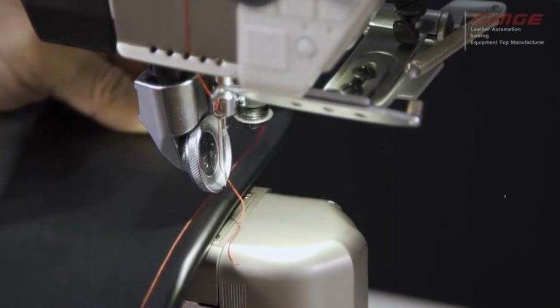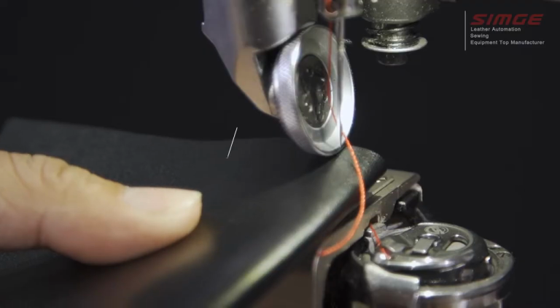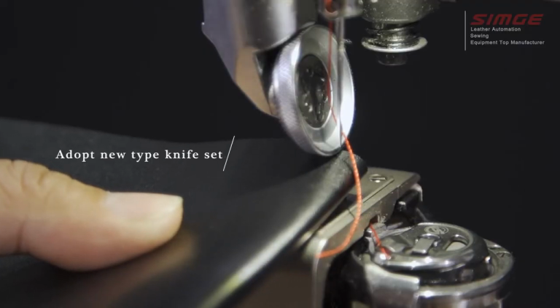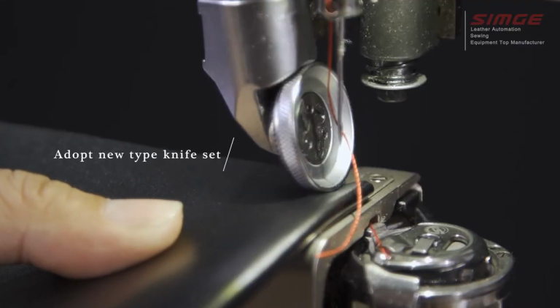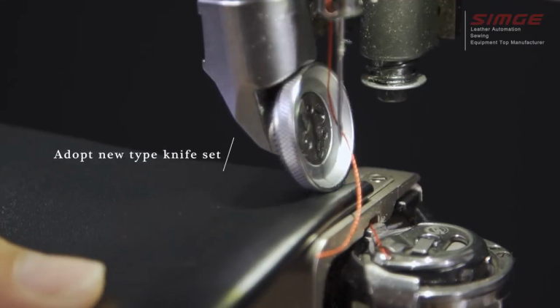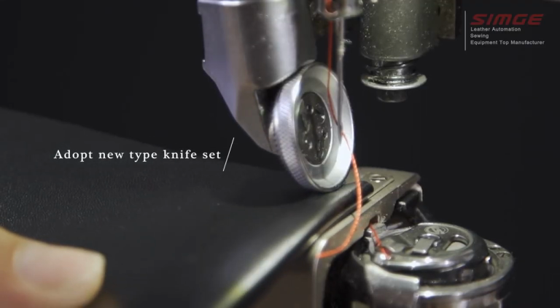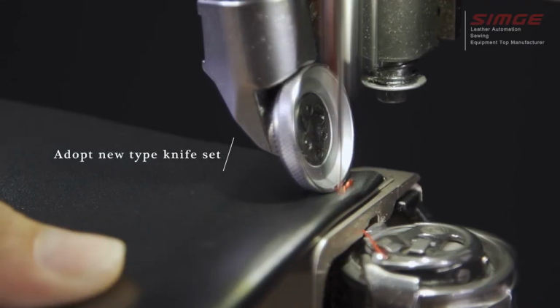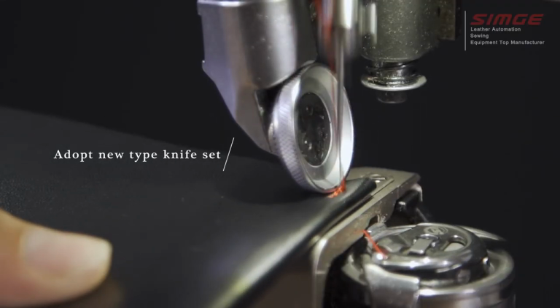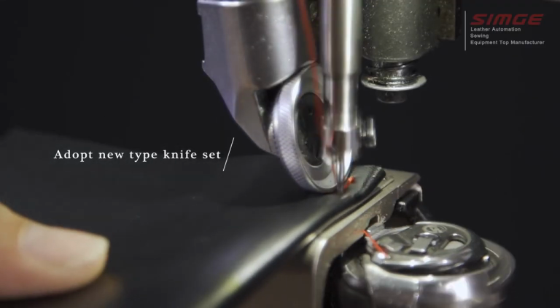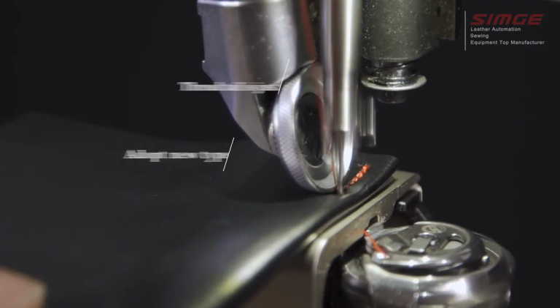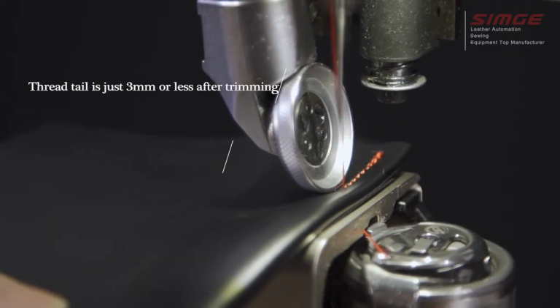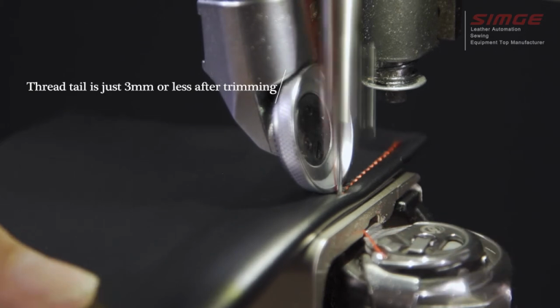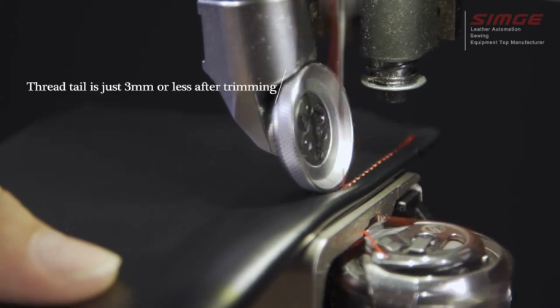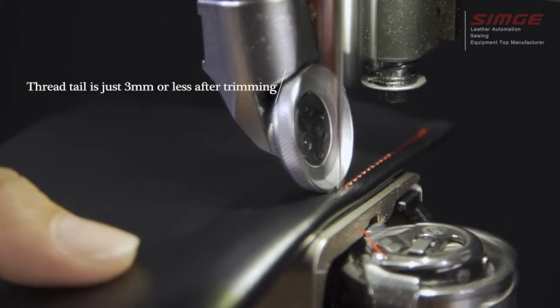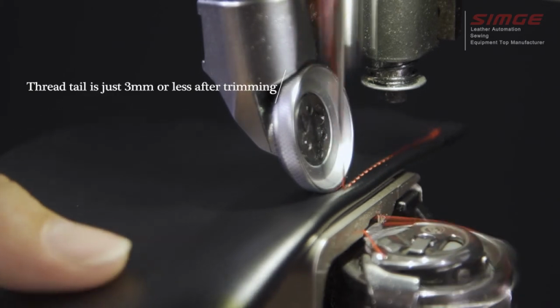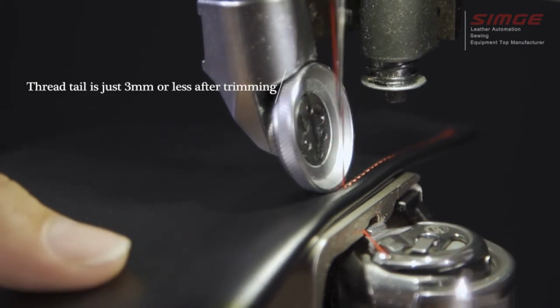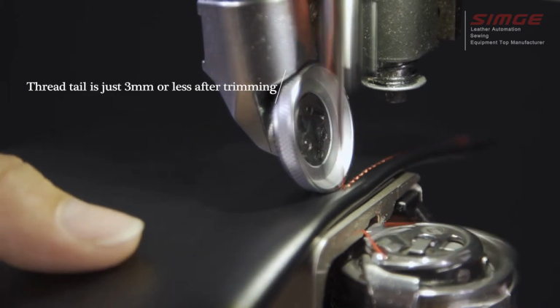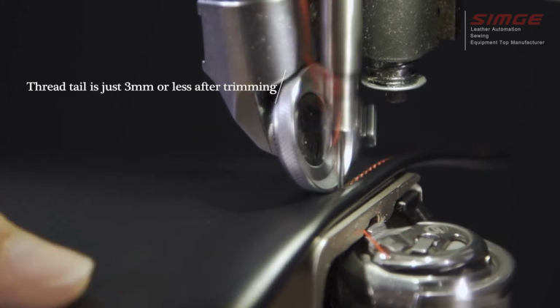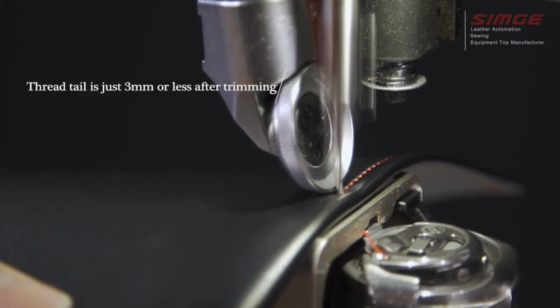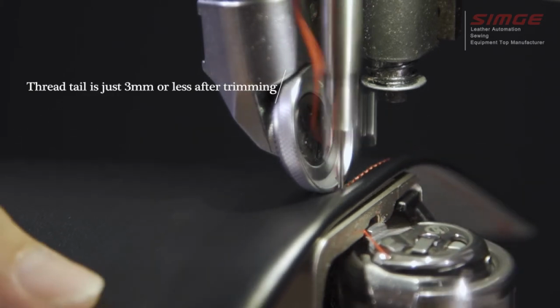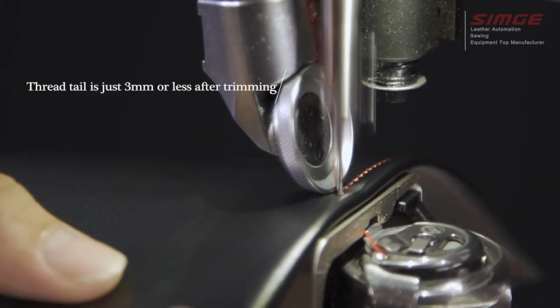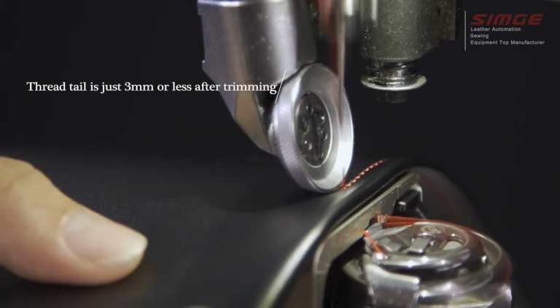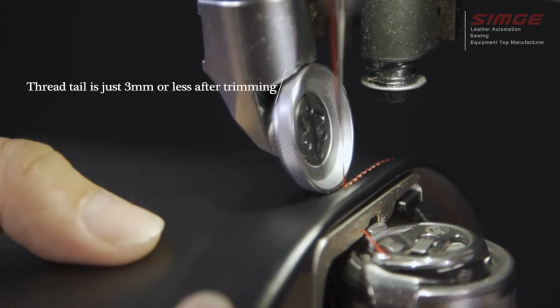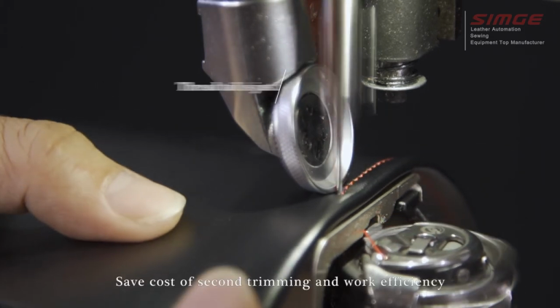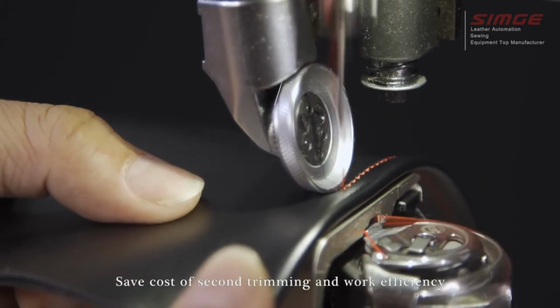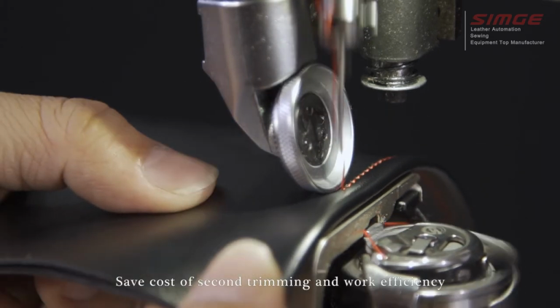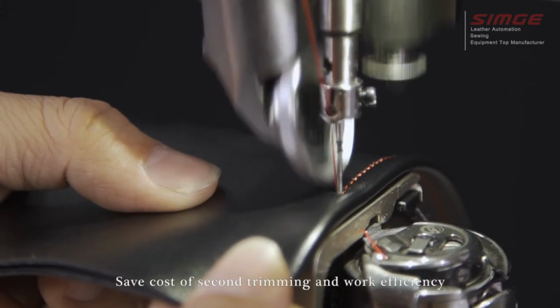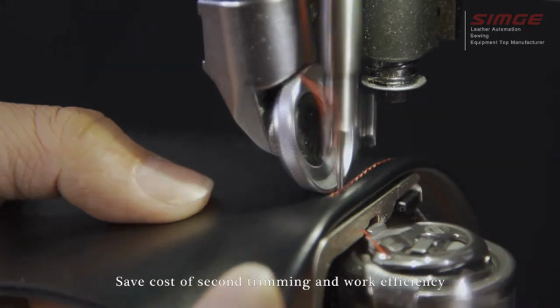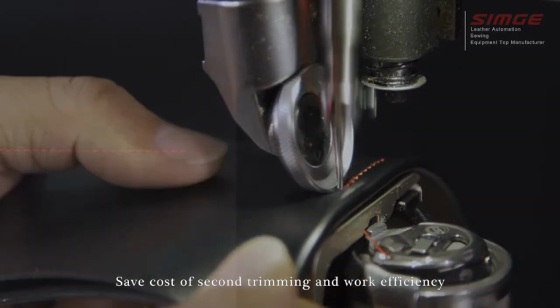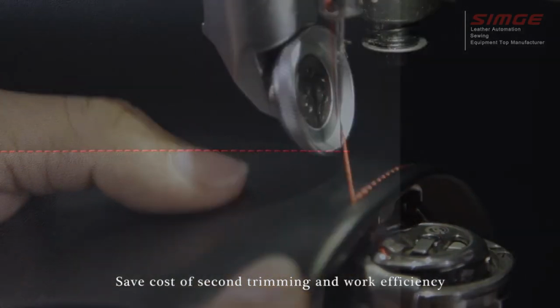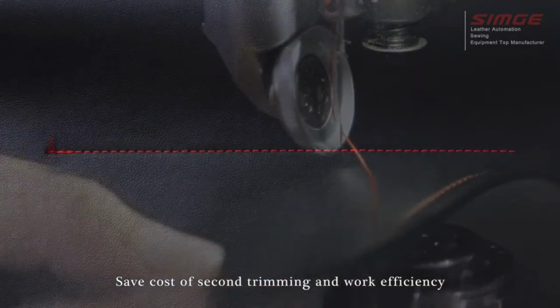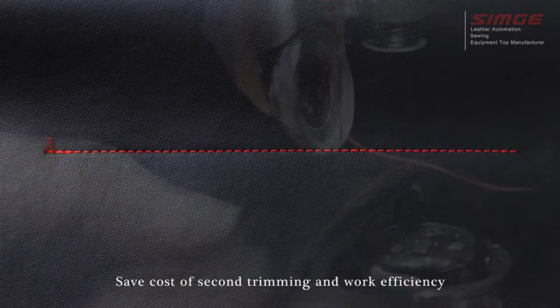The new type knife set means the thread tail is just 3mm or less after trimming, saving cost on second trimming and improving work efficiency.